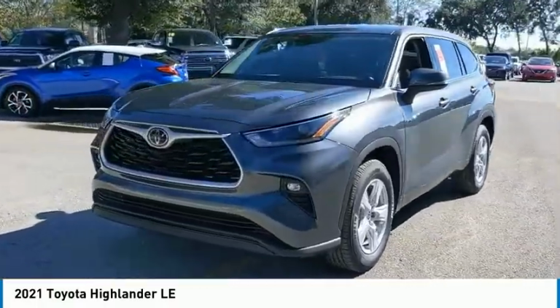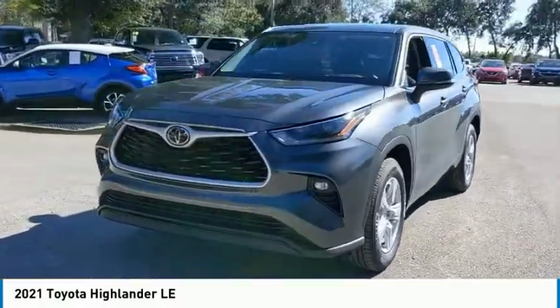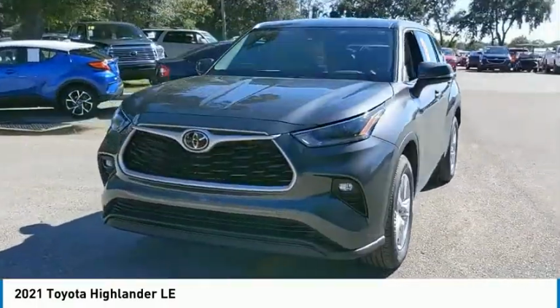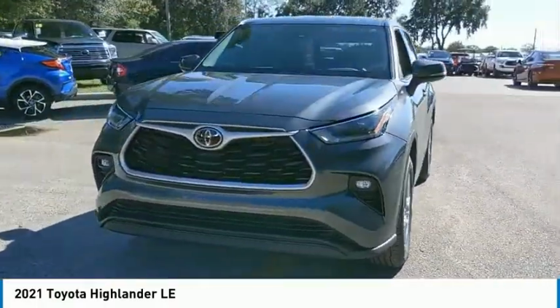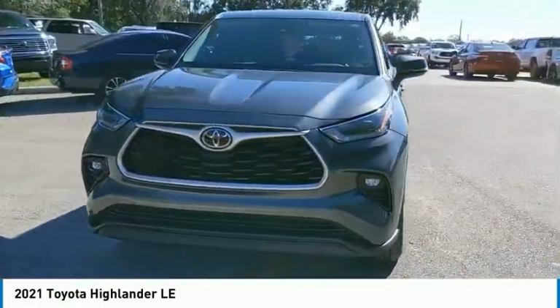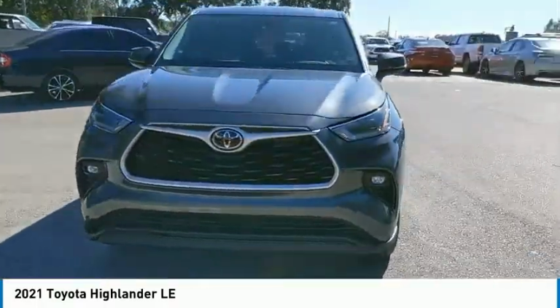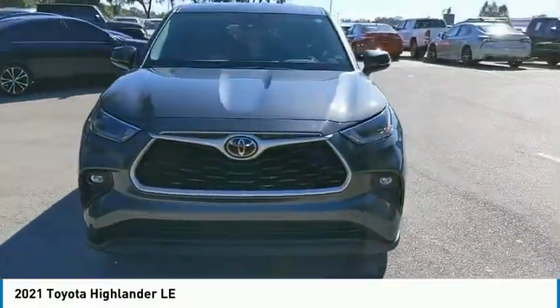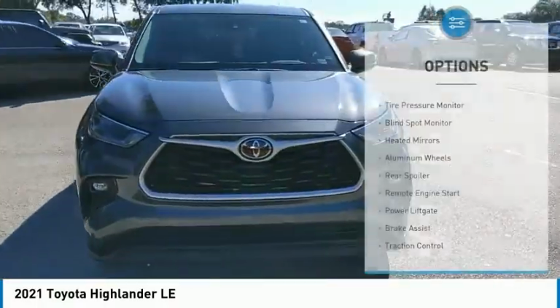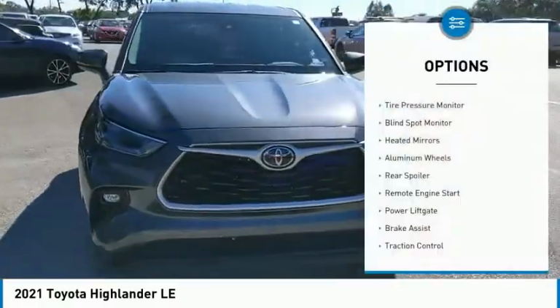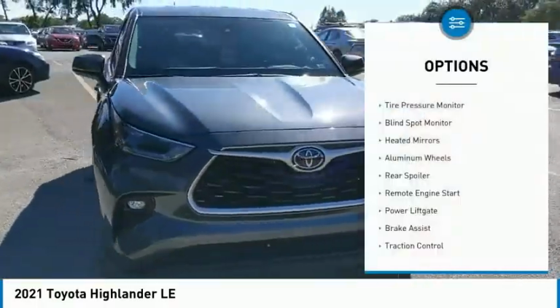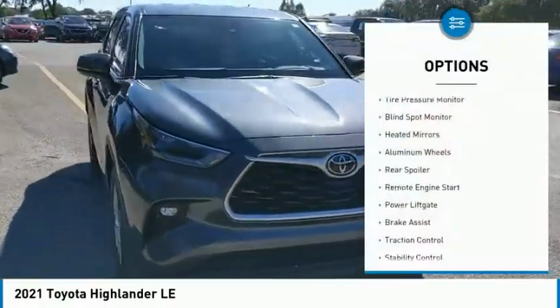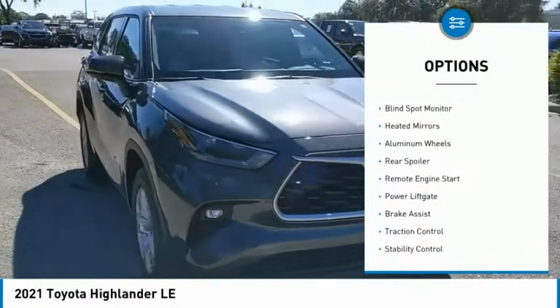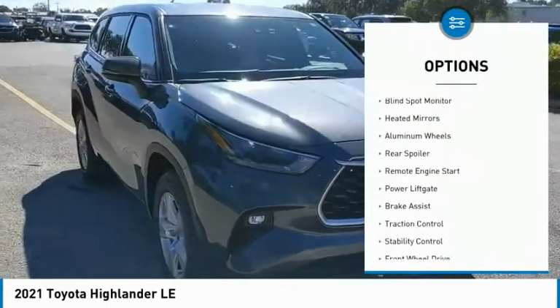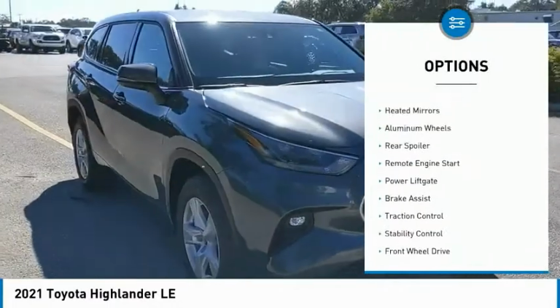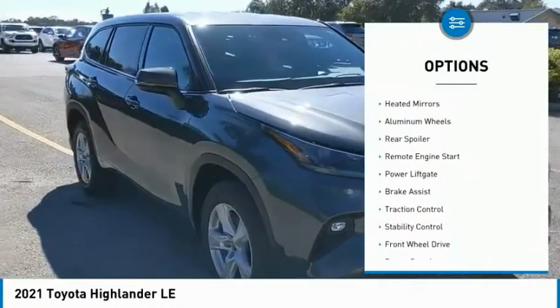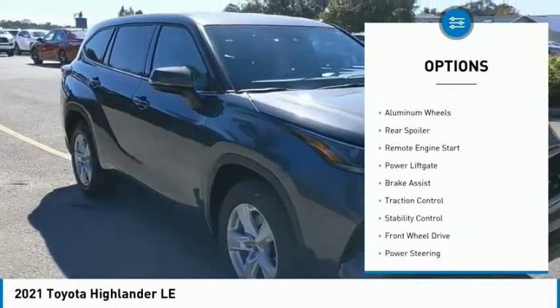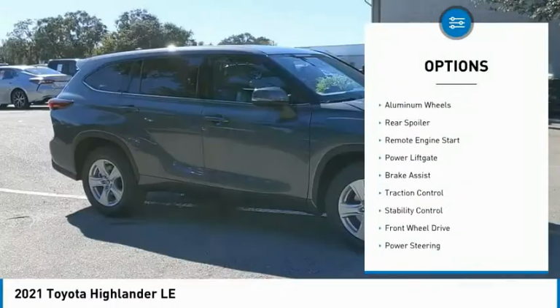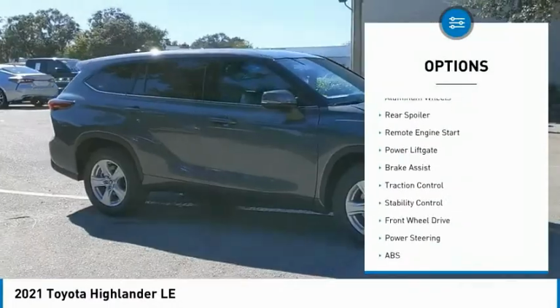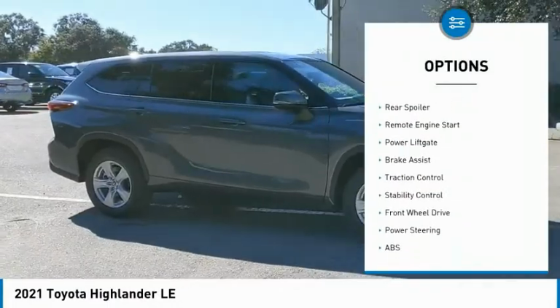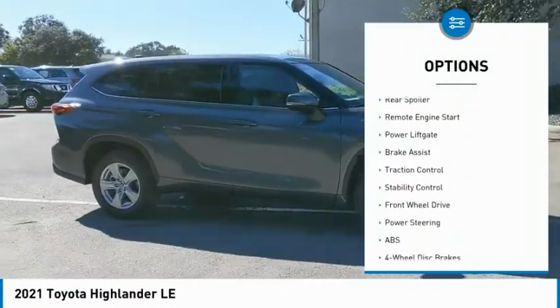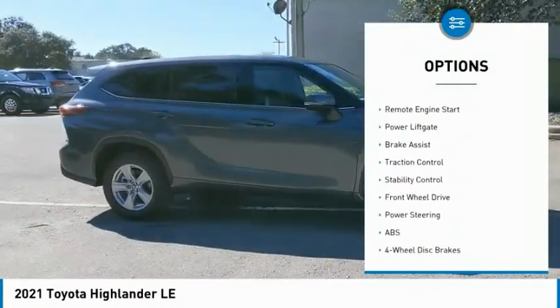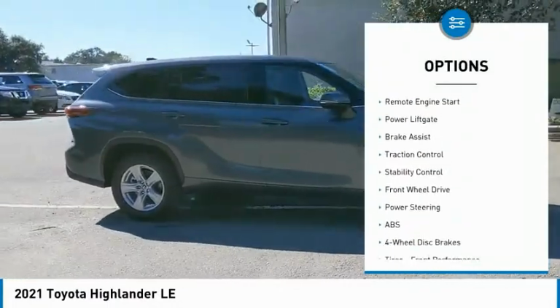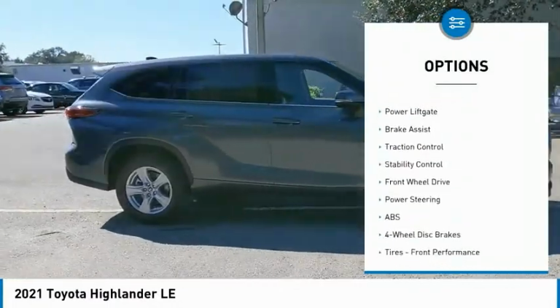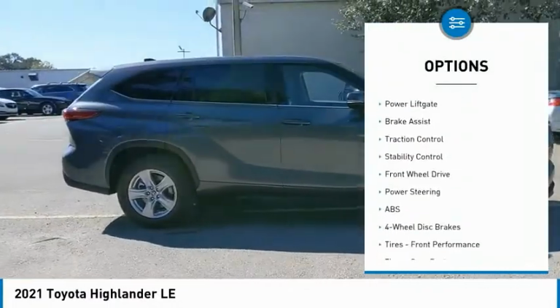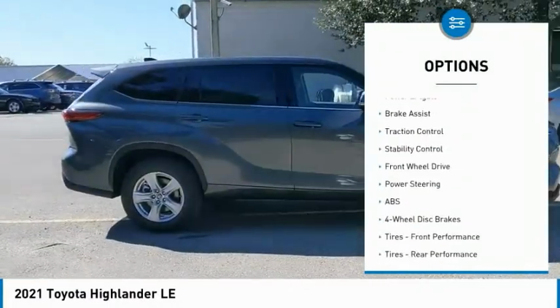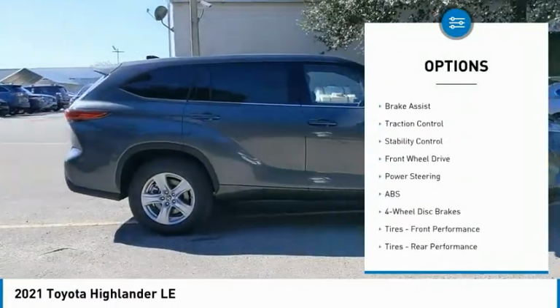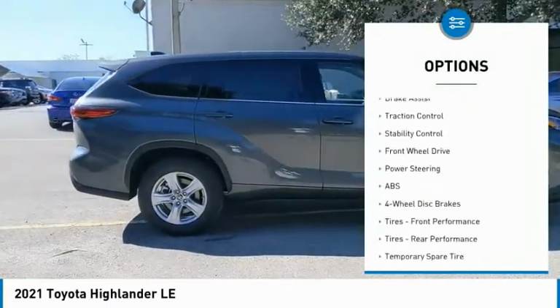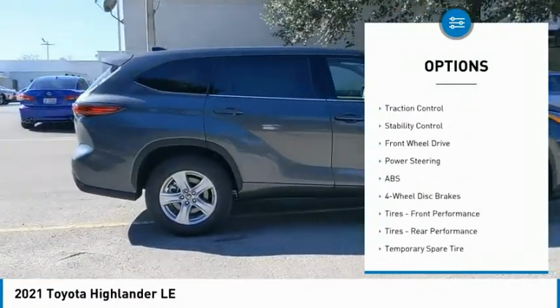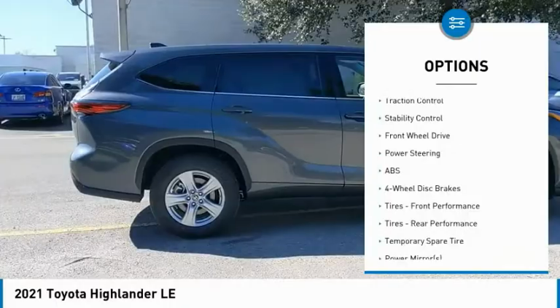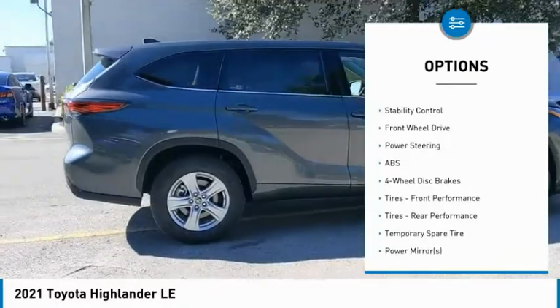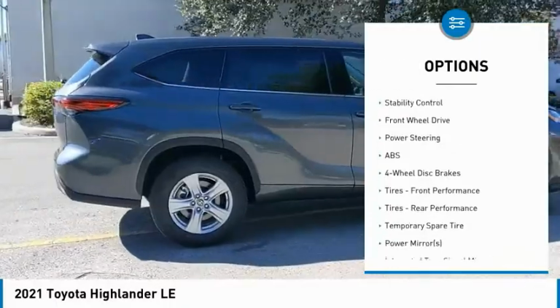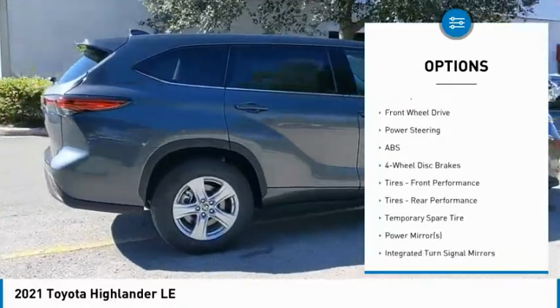Here are some of this vehicle's great options: tire pressure monitor, blind spot monitor, heated mirrors, aluminum wheels, rear spoiler, and remote engine start.